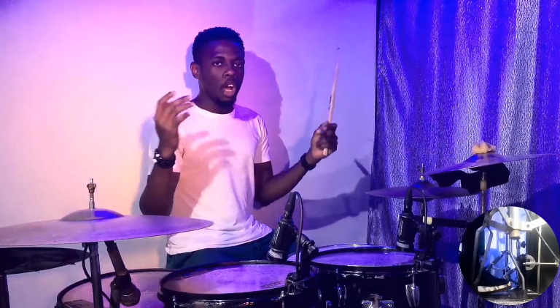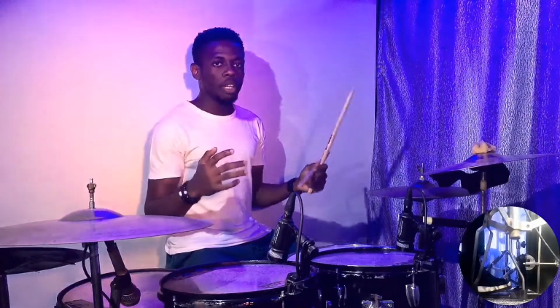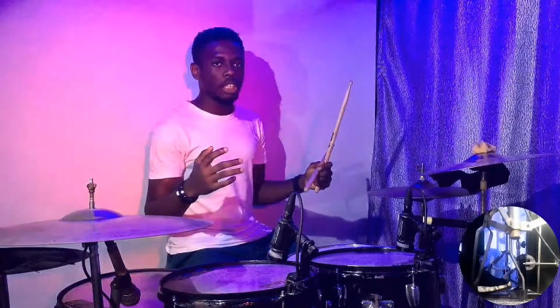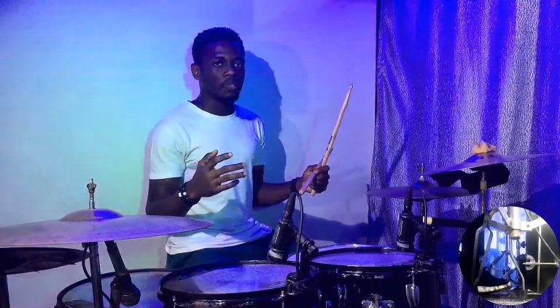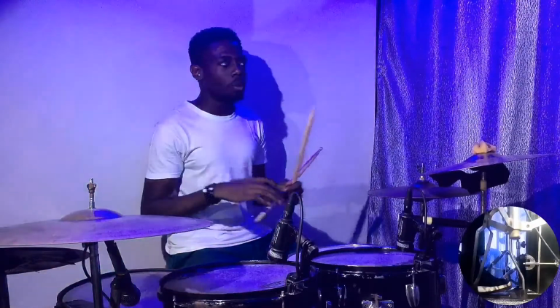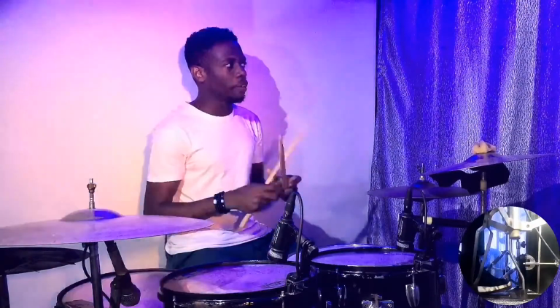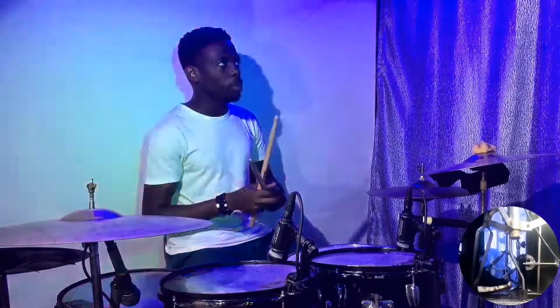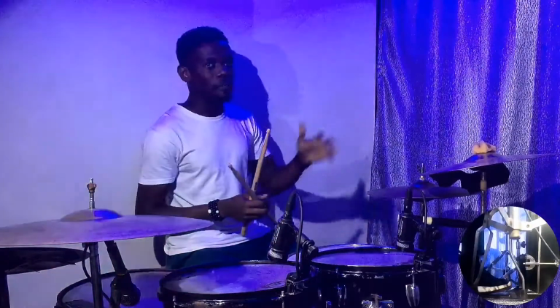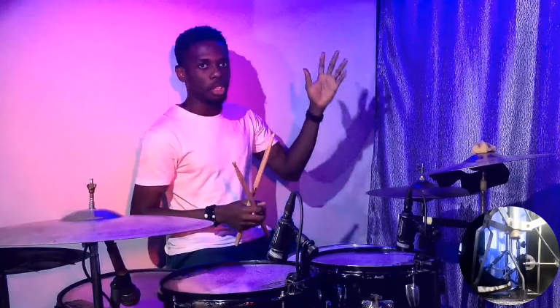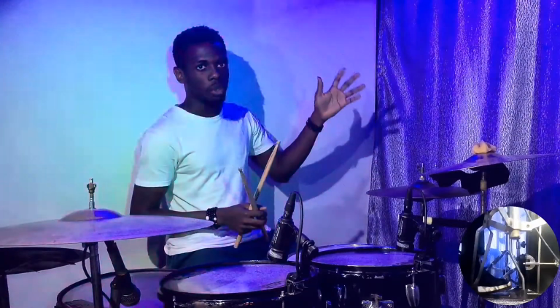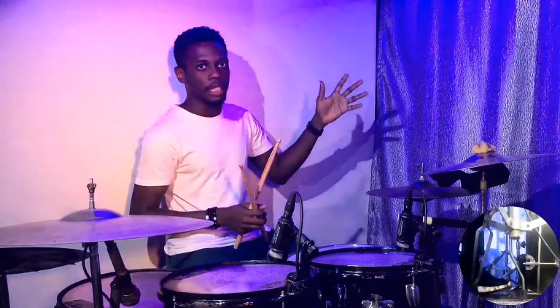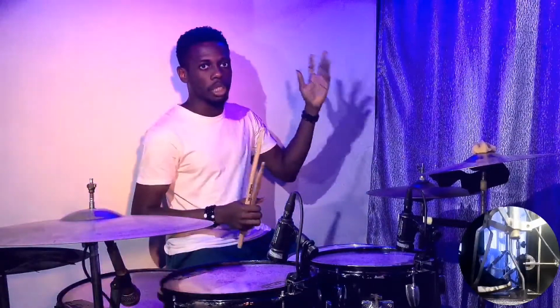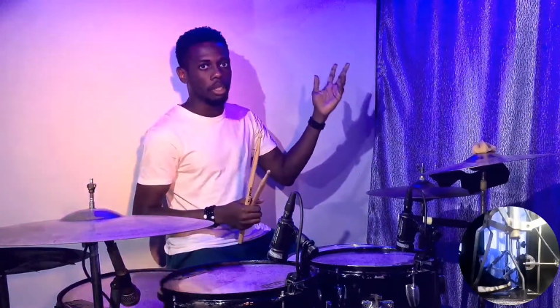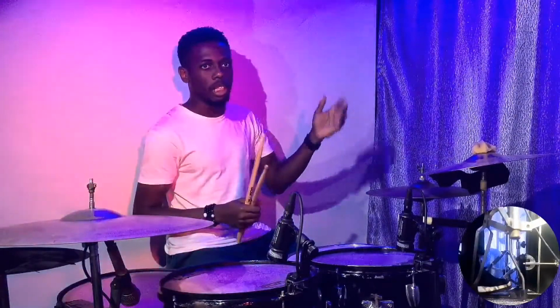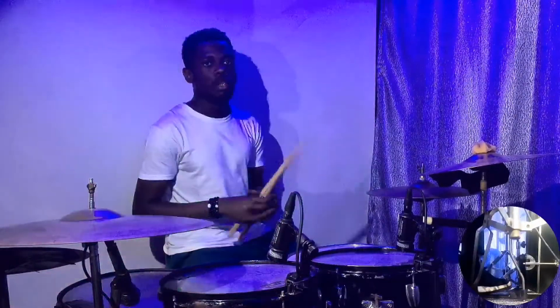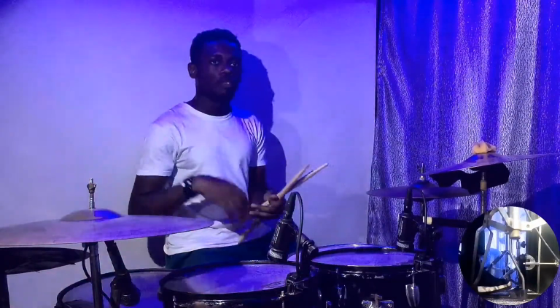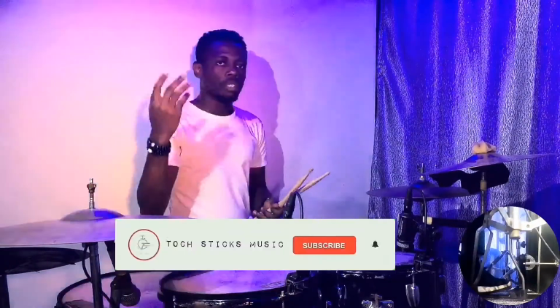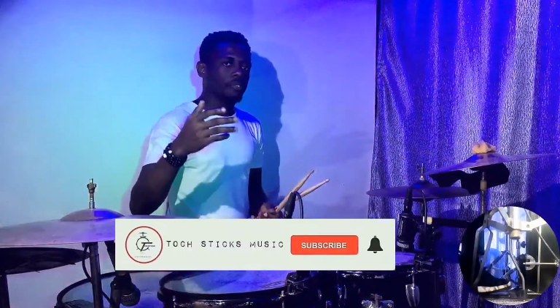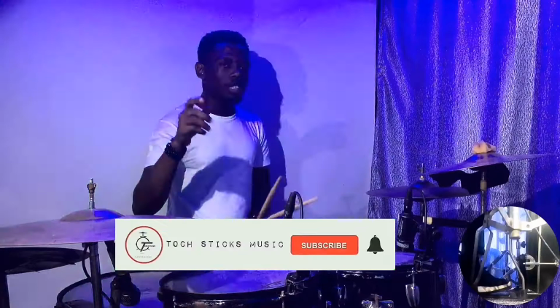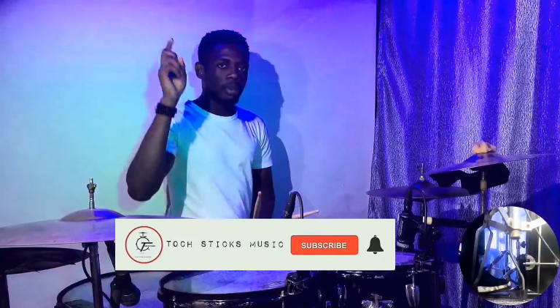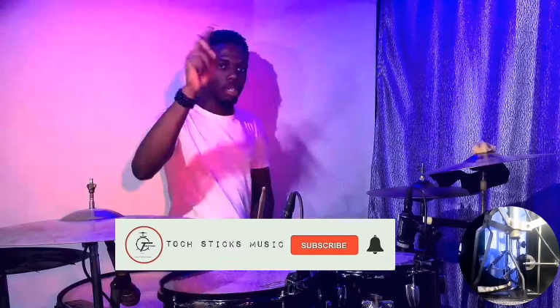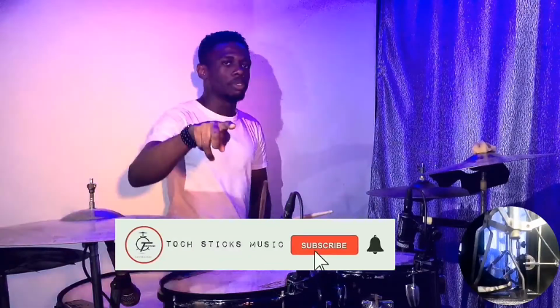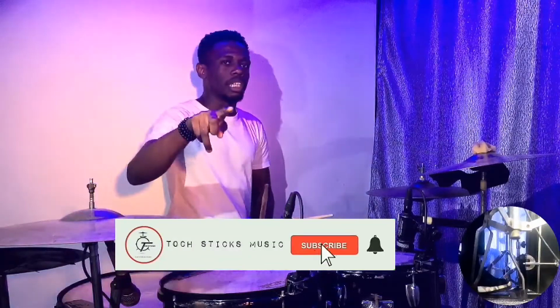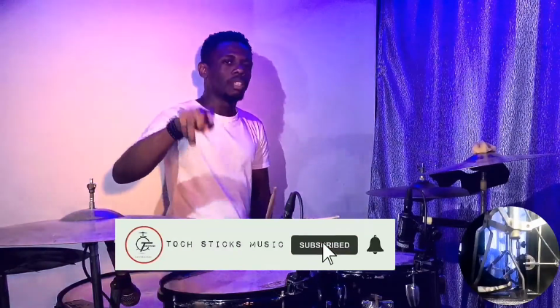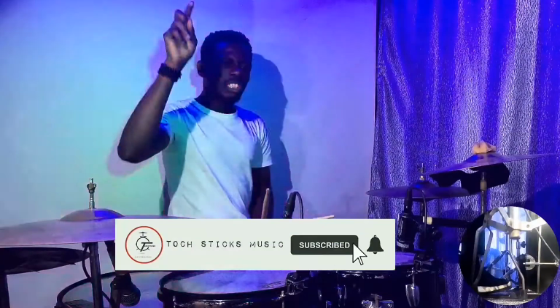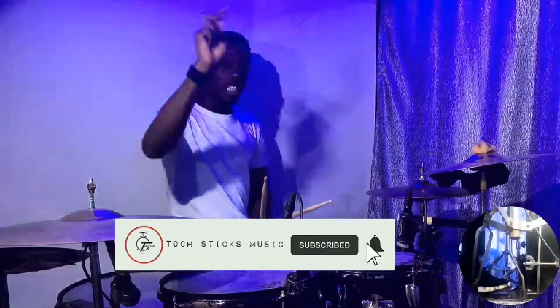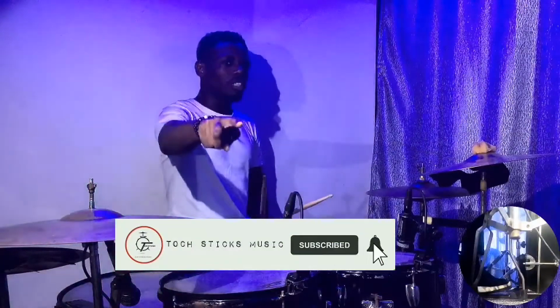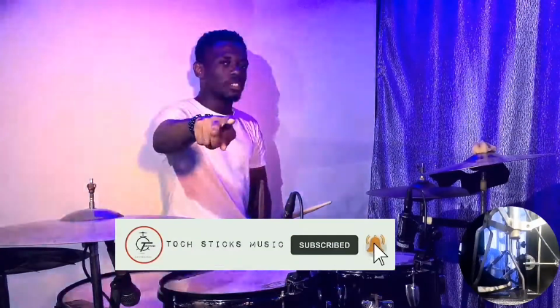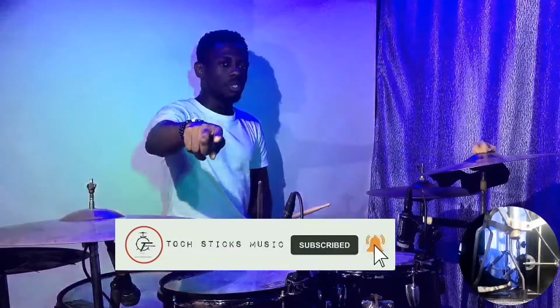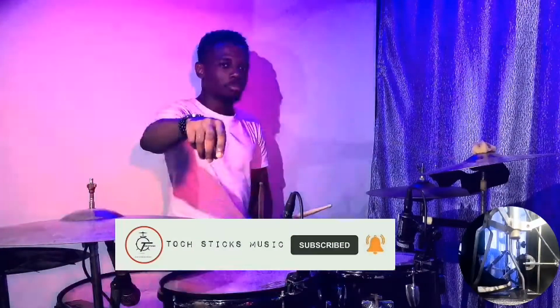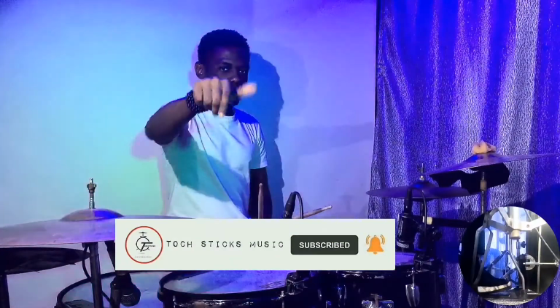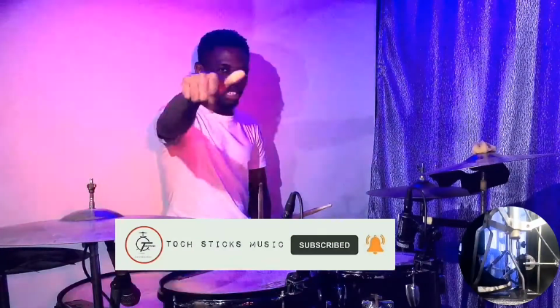I hope you enjoyed this video. I have so many other videos for you guys to check out on the channel. If you love this kind of content, please subscribe to the channel. See you in the next video. Peace.